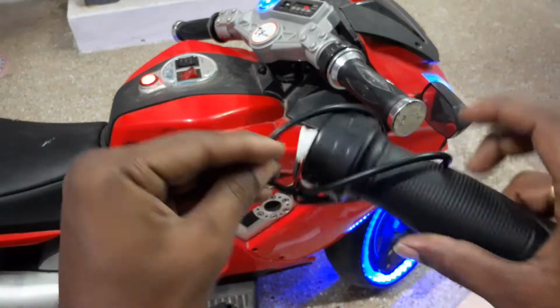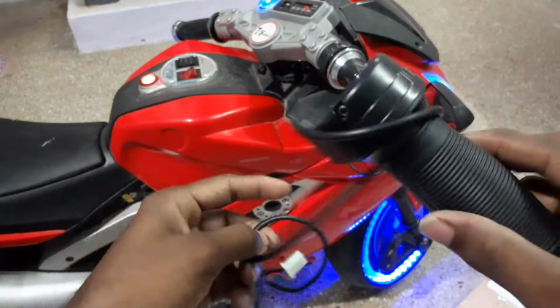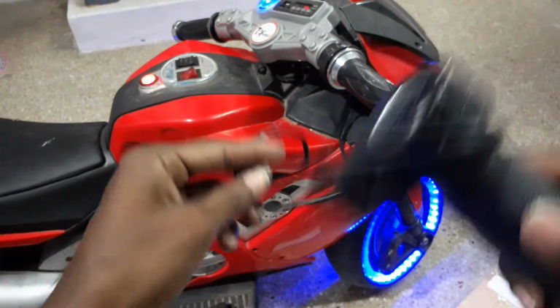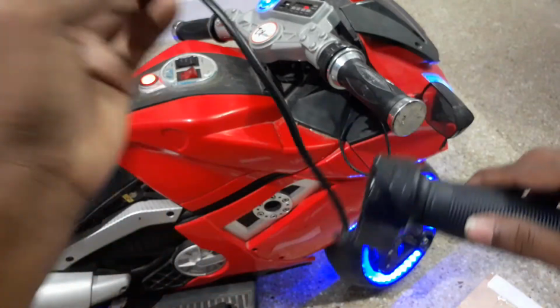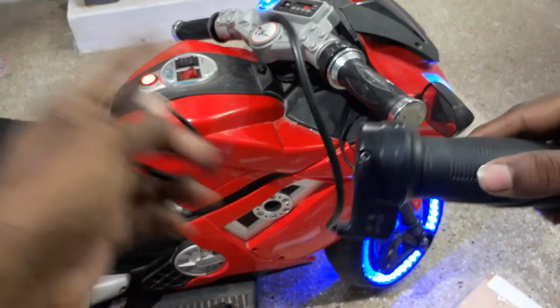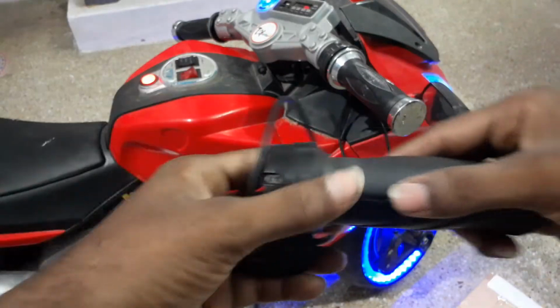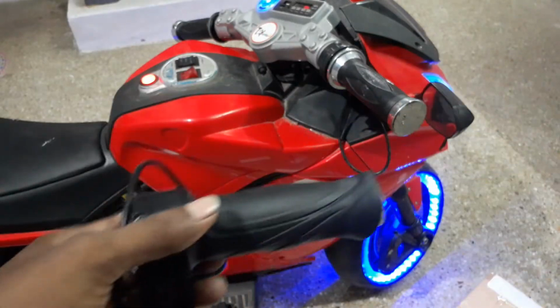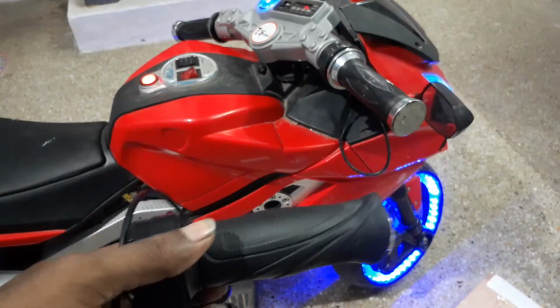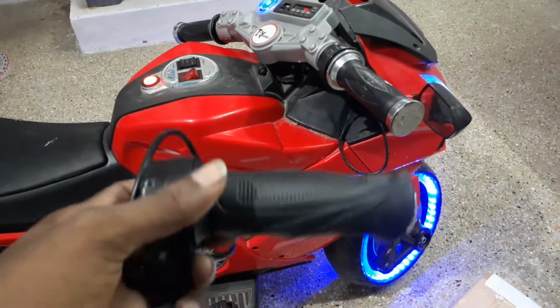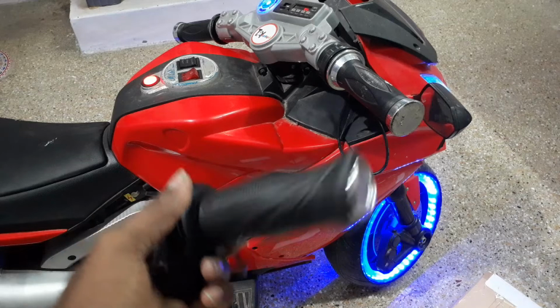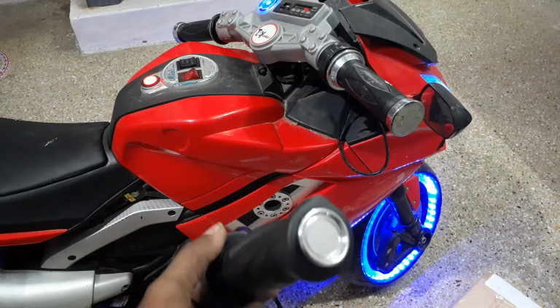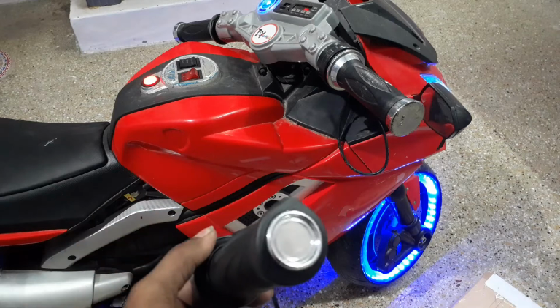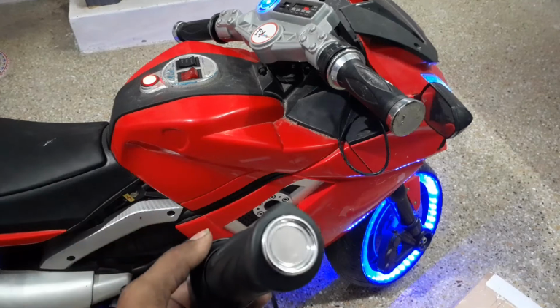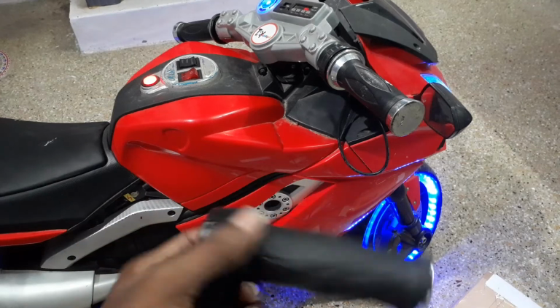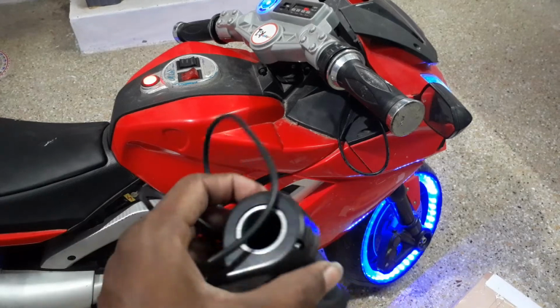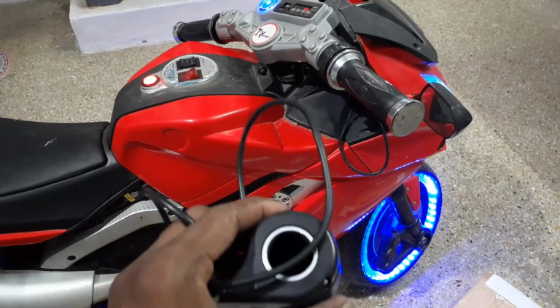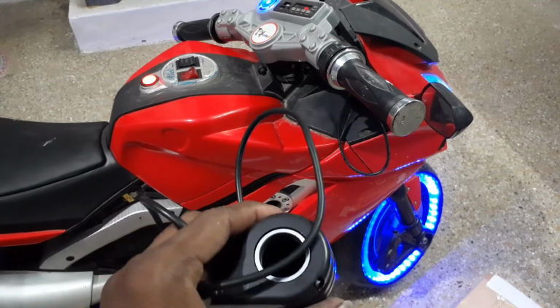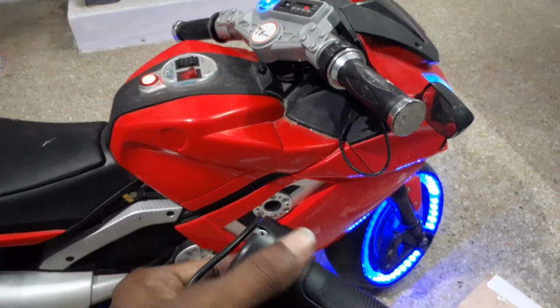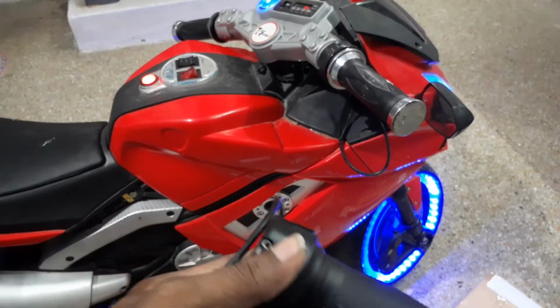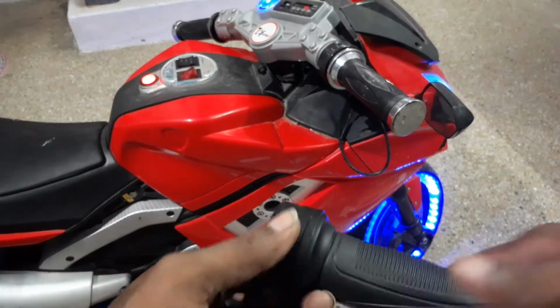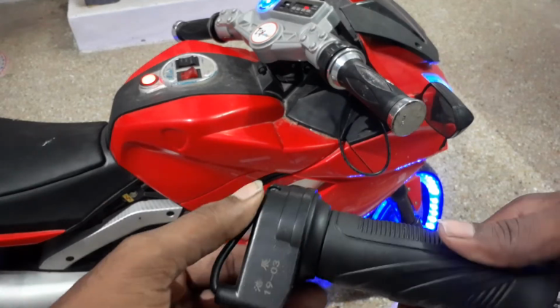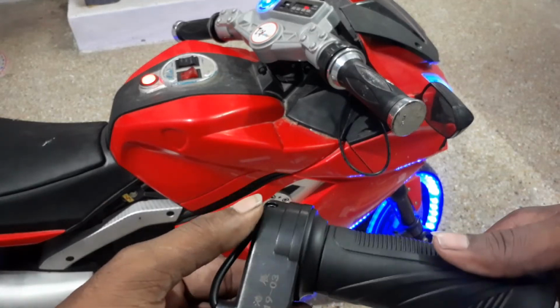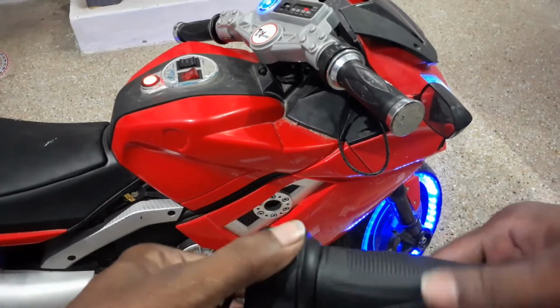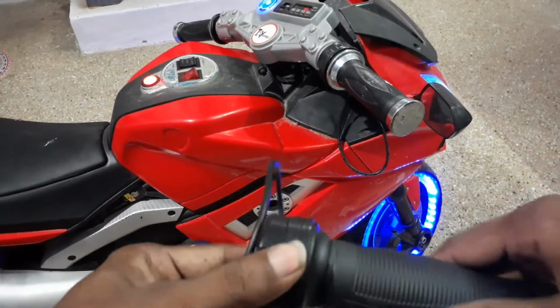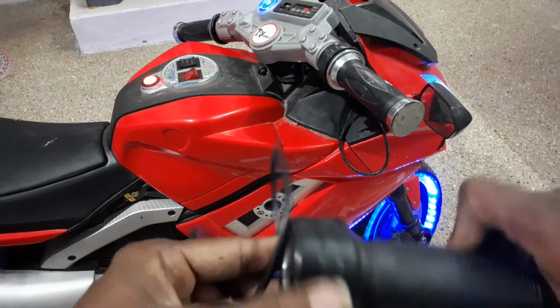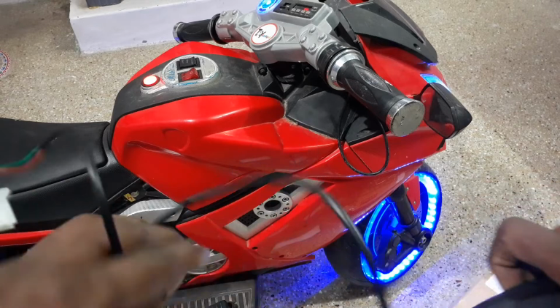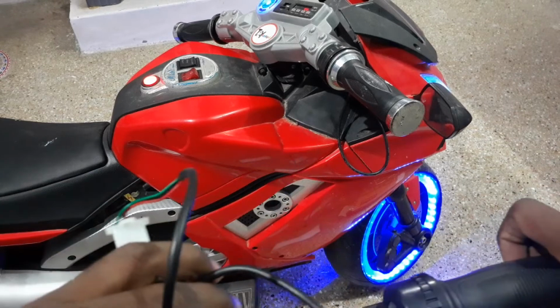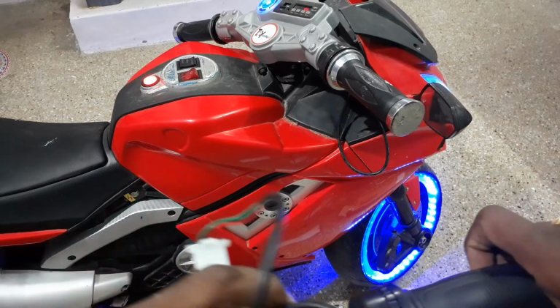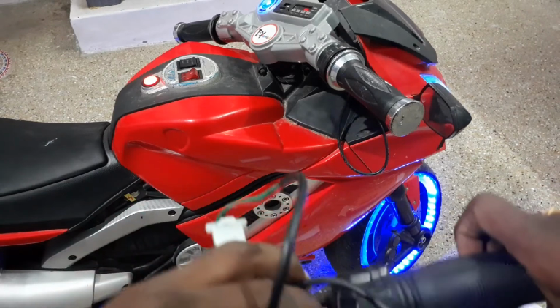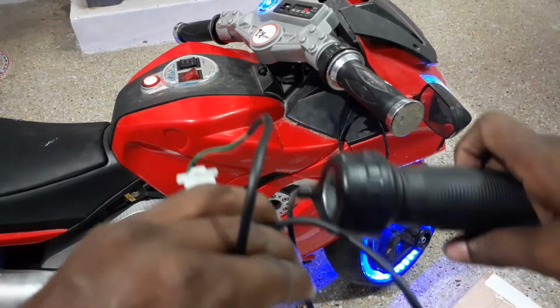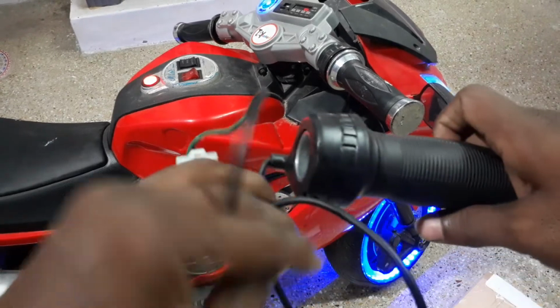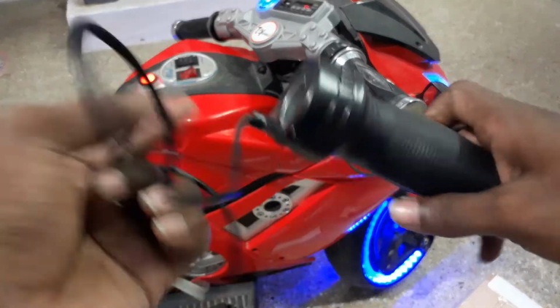So this is the accelerator — quality. So this is China, but okay.